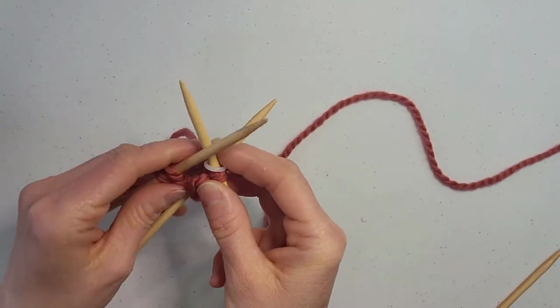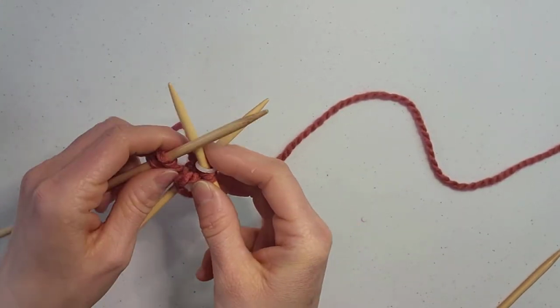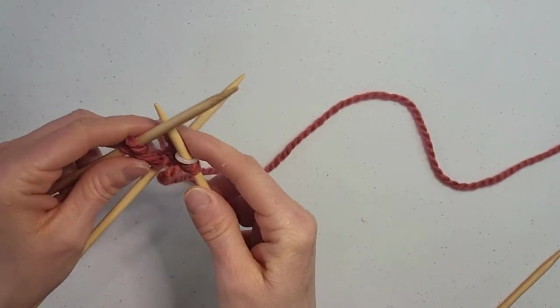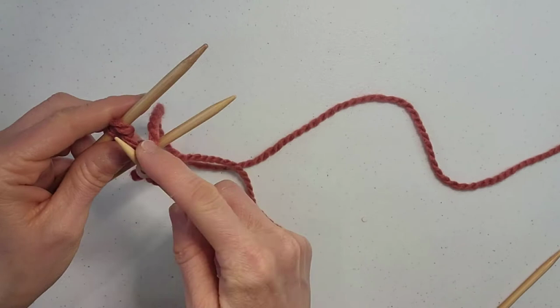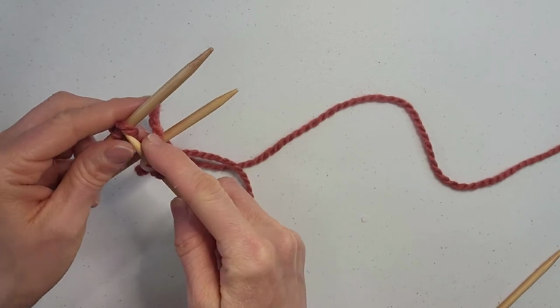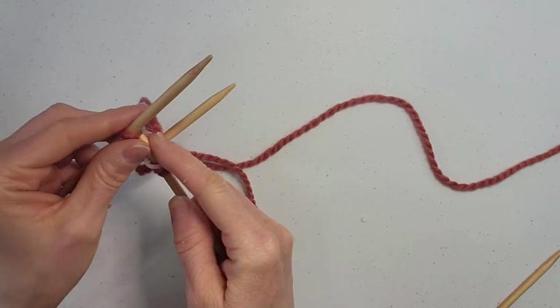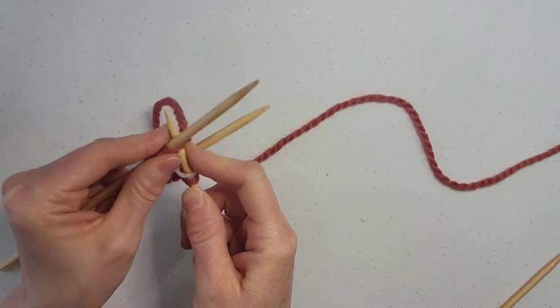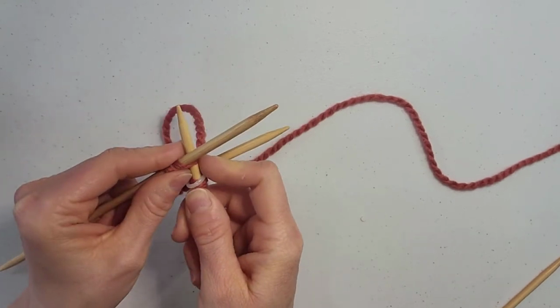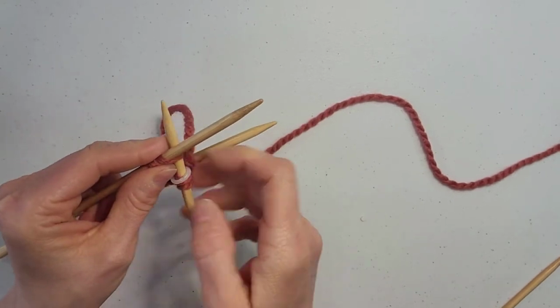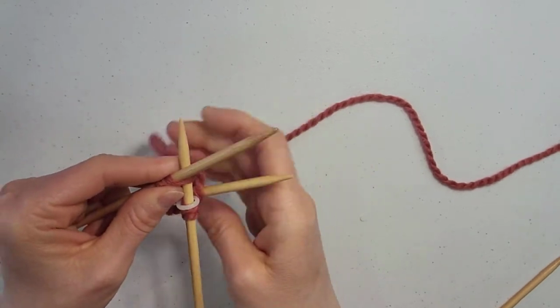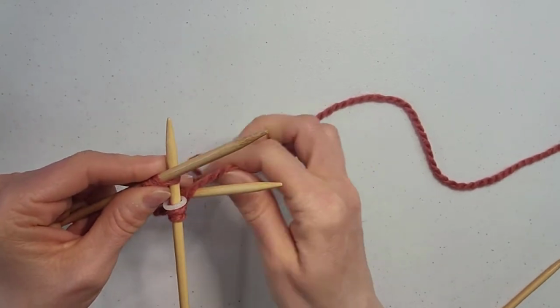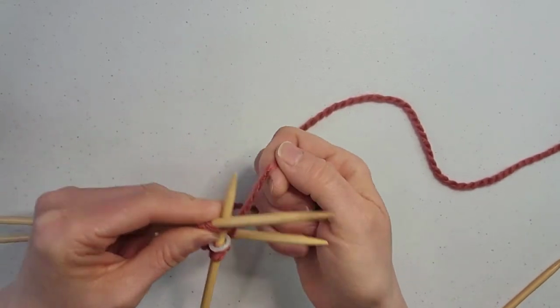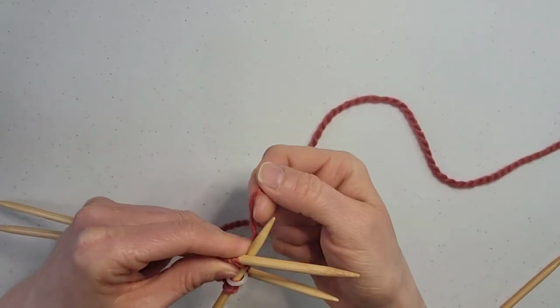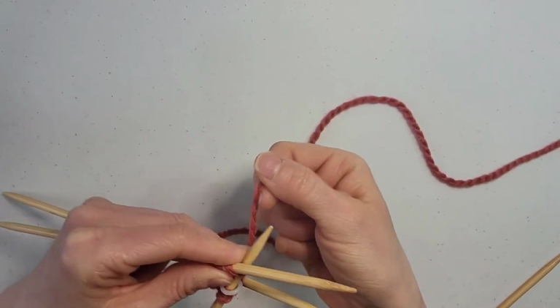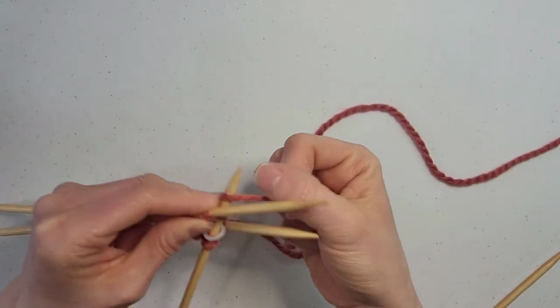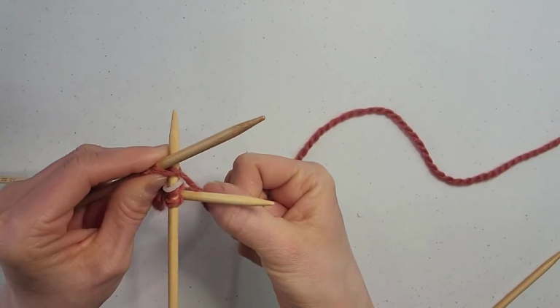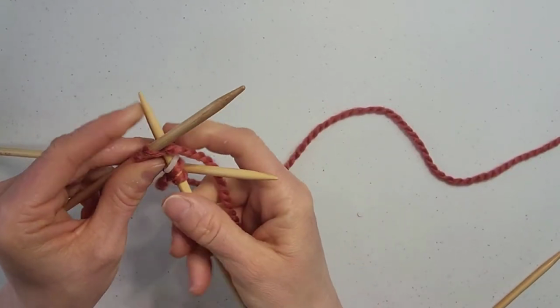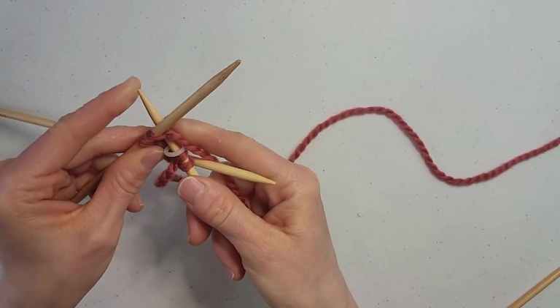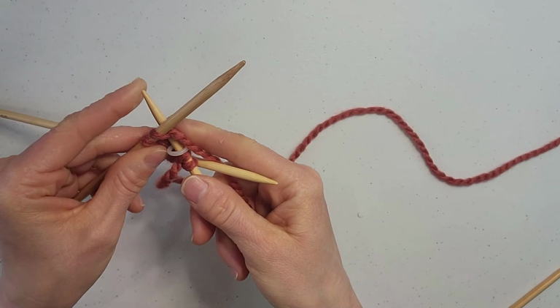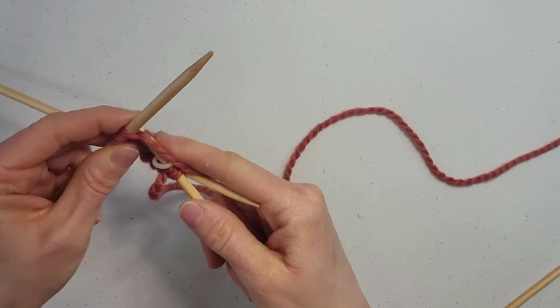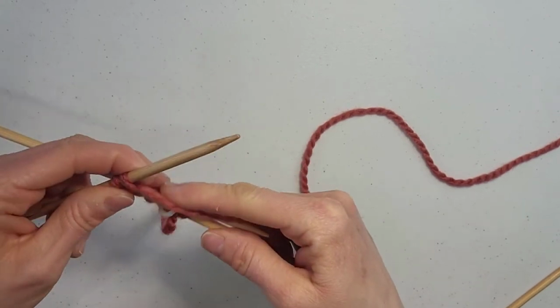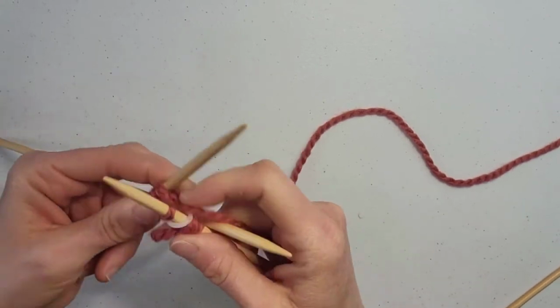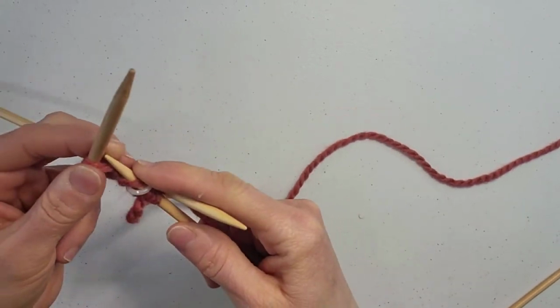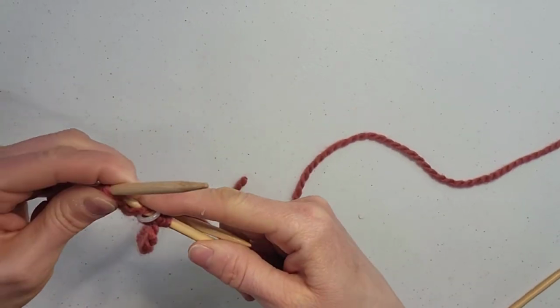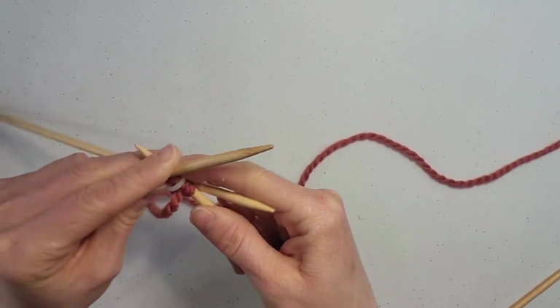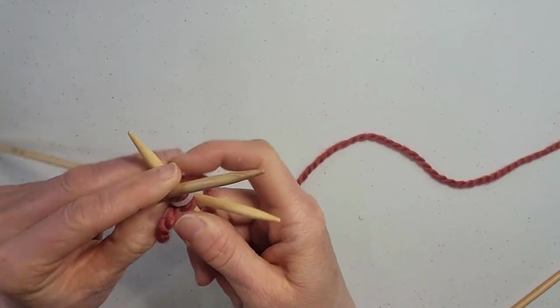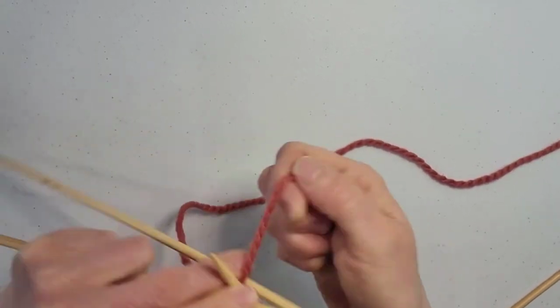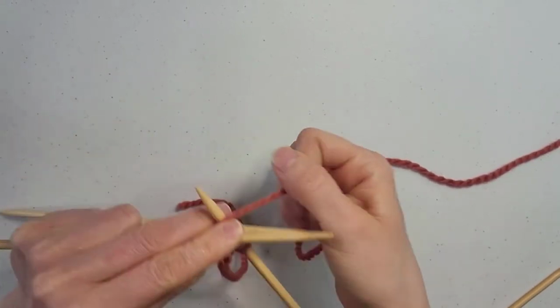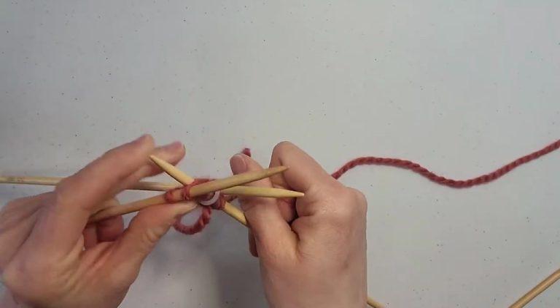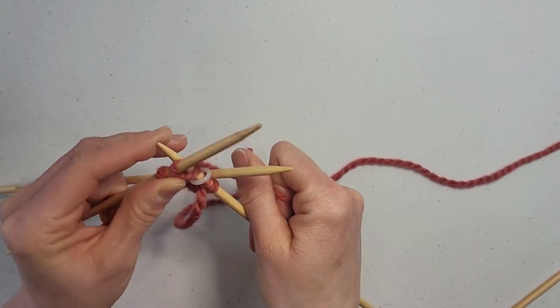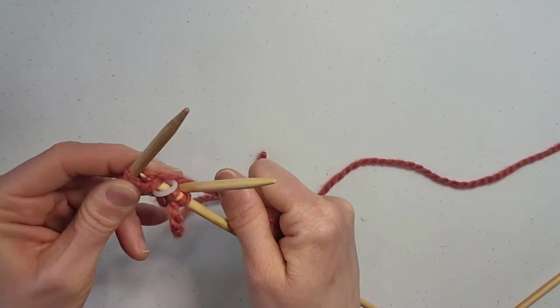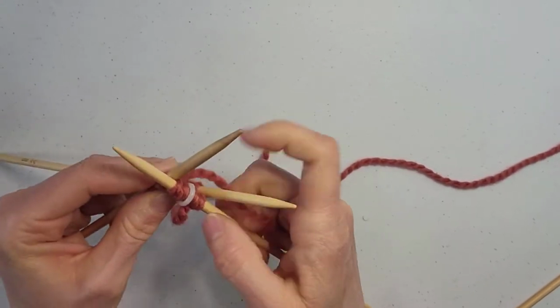We will be knitting in the round for the entire project. For our first row we are going to knit front back in each stitch.